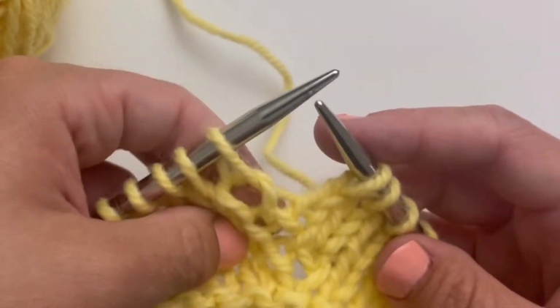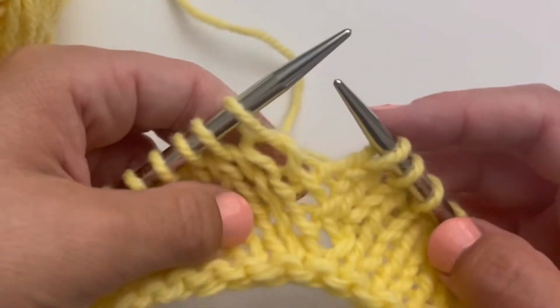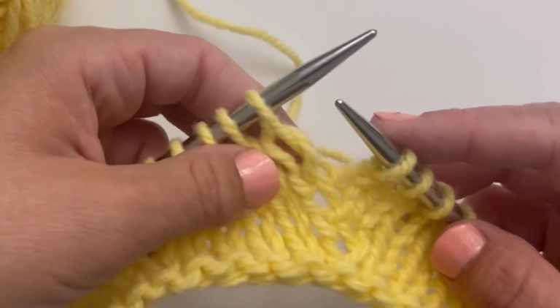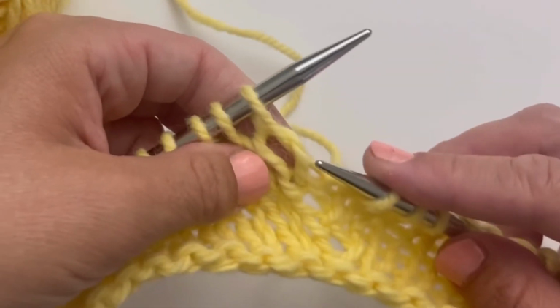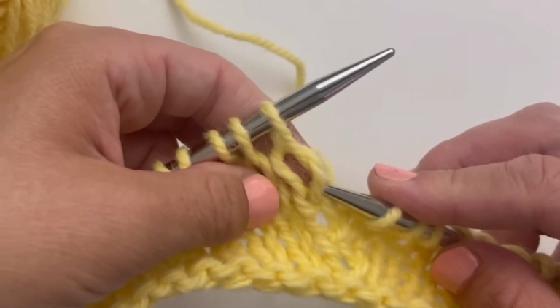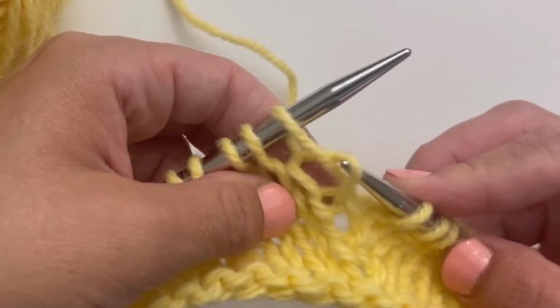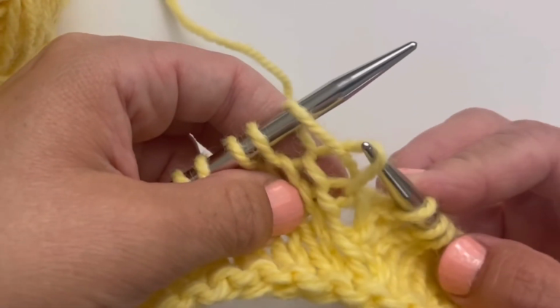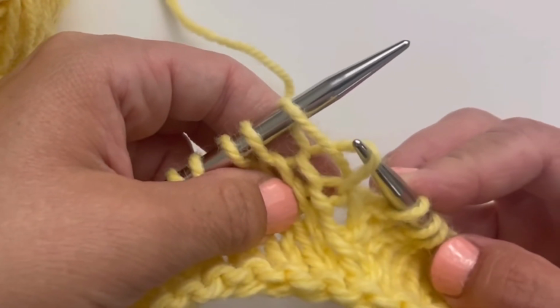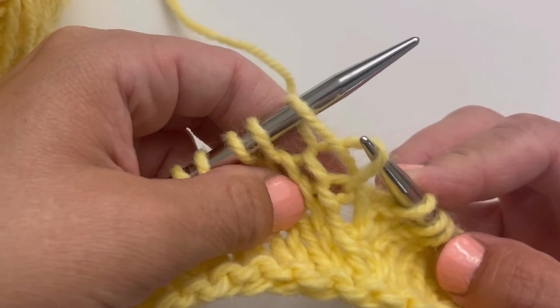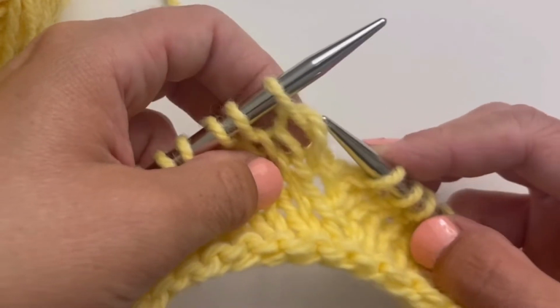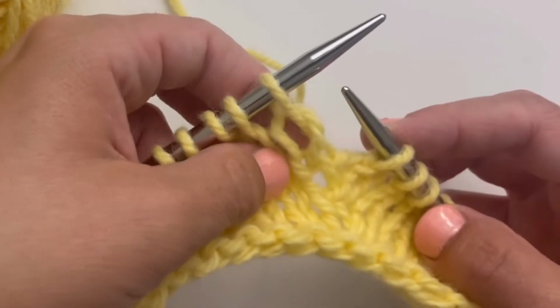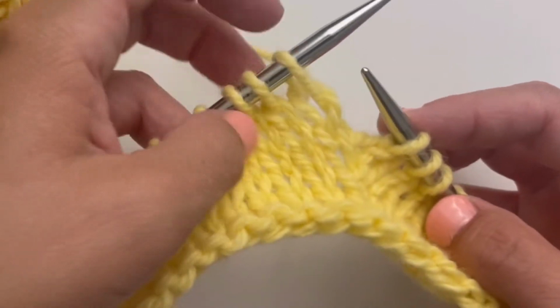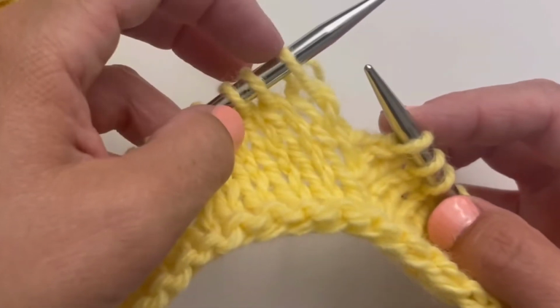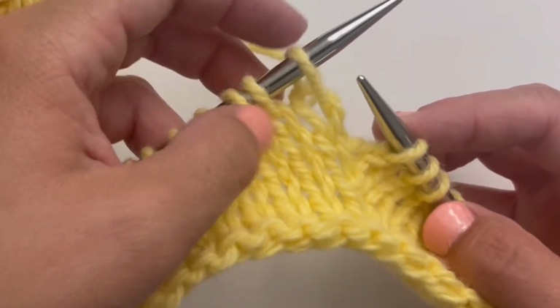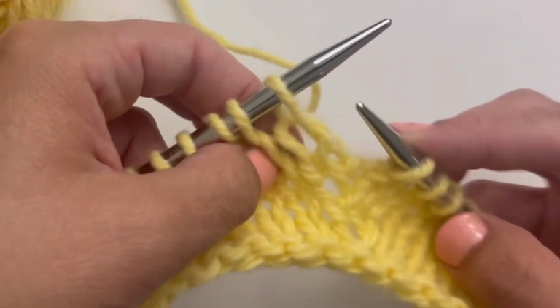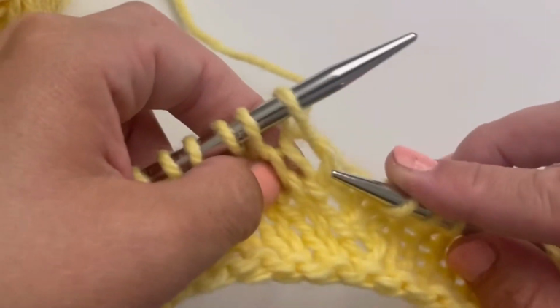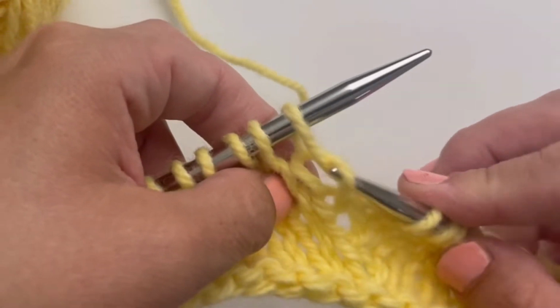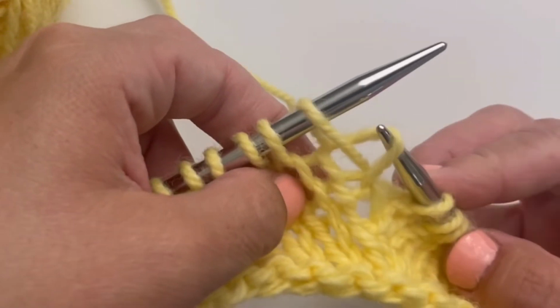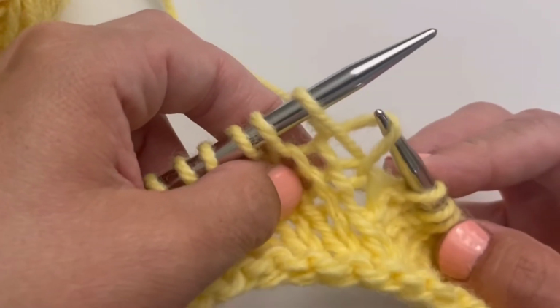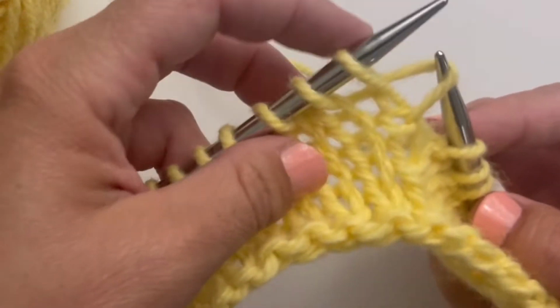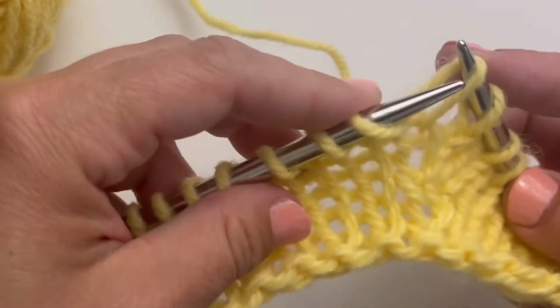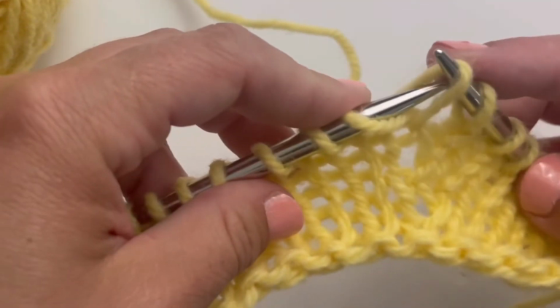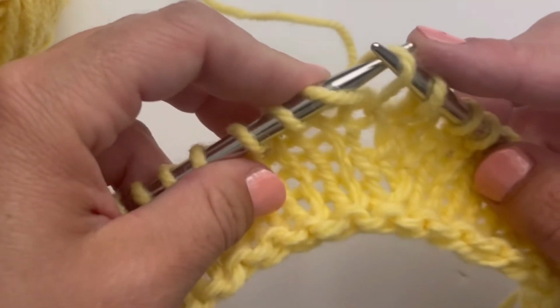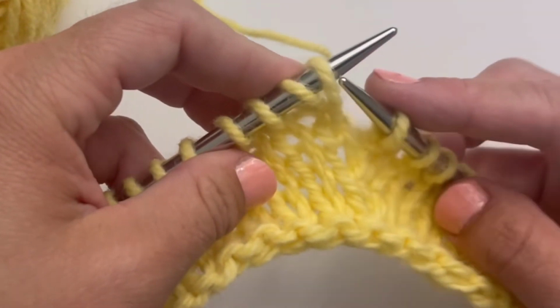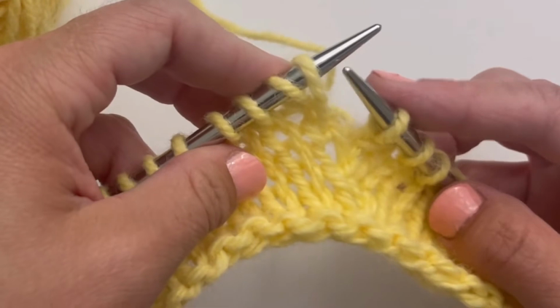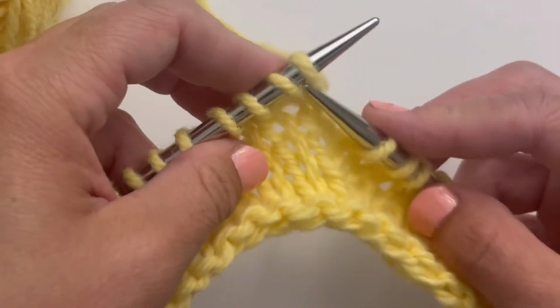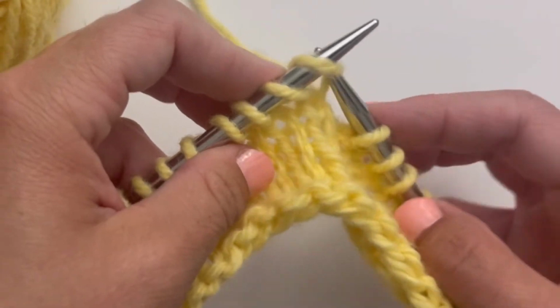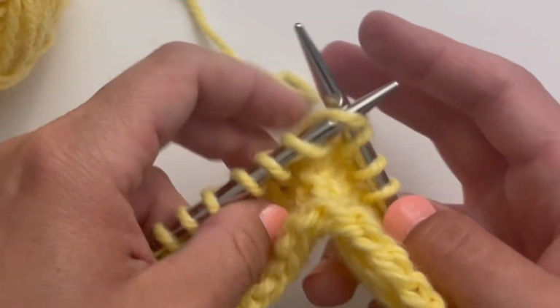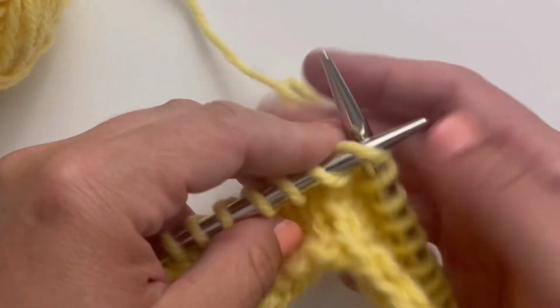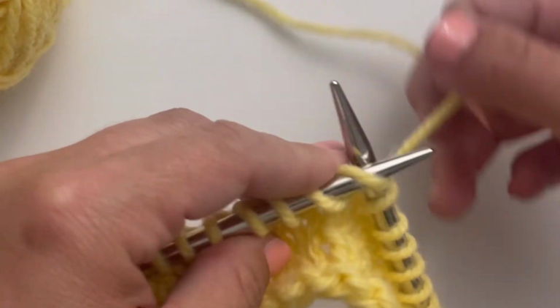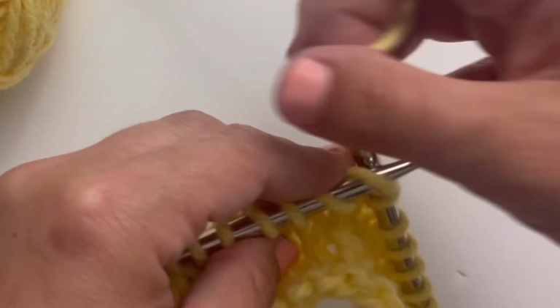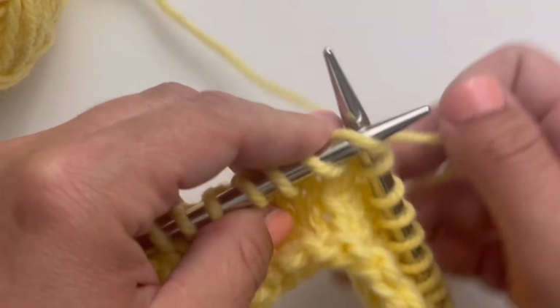So for the right lifted increase, you're going to lift up the stitch below the one that's on the left hand needle, and put it onto the left hand needle, and then knit it.